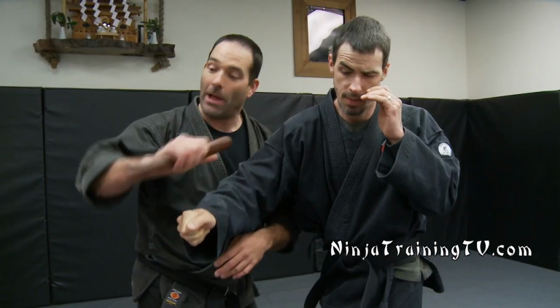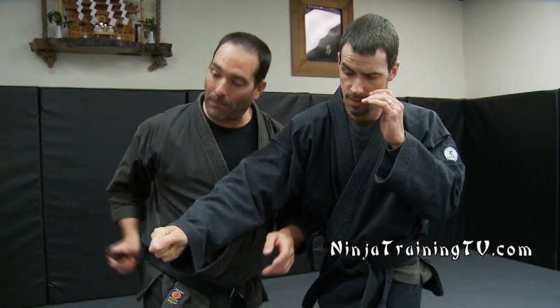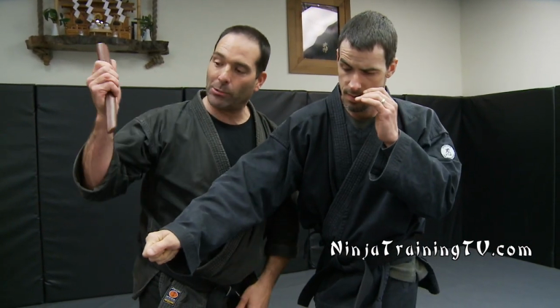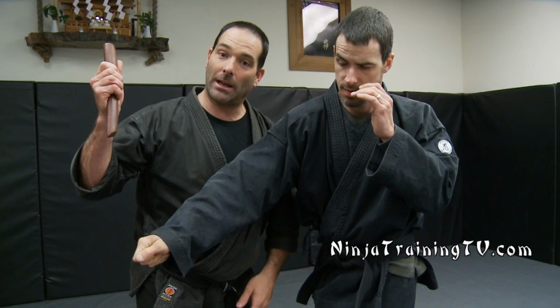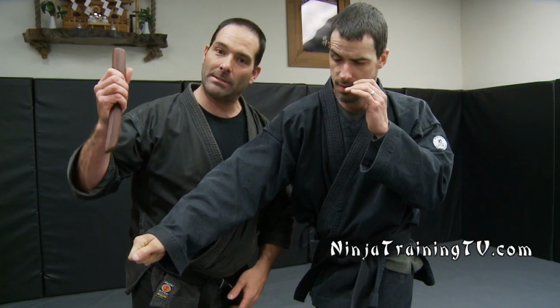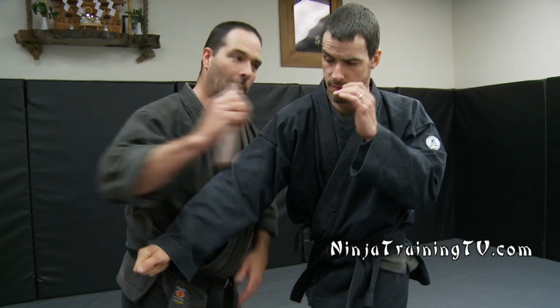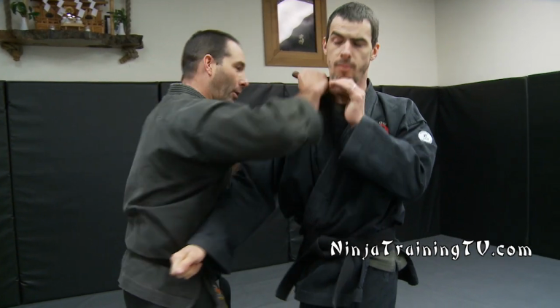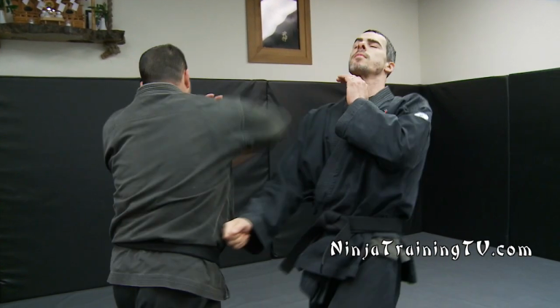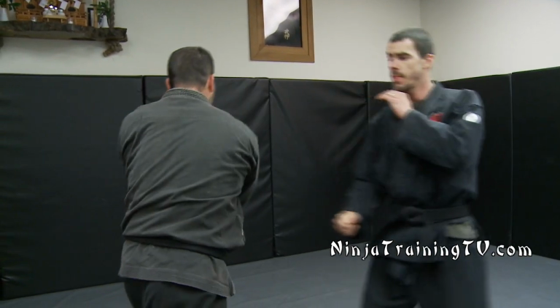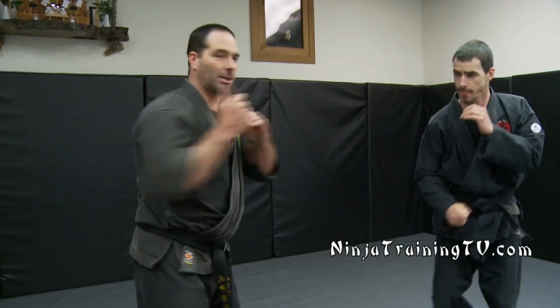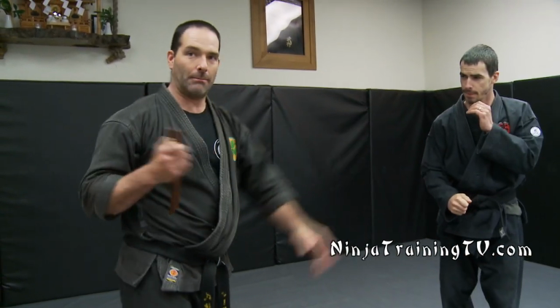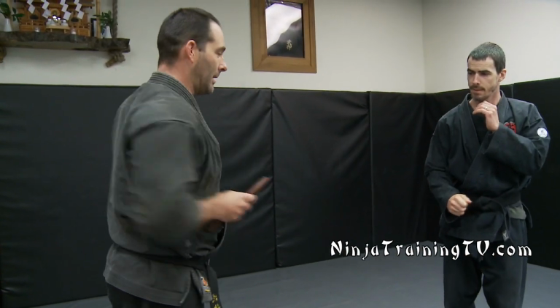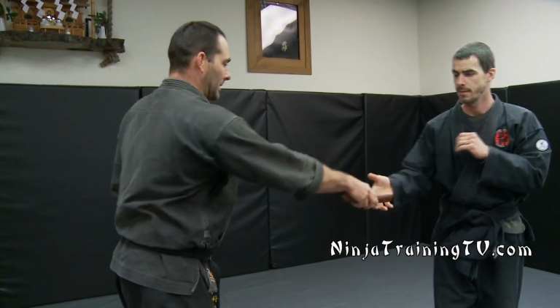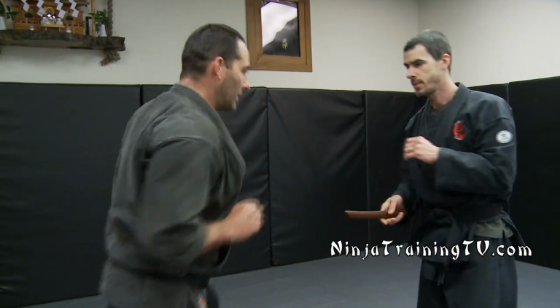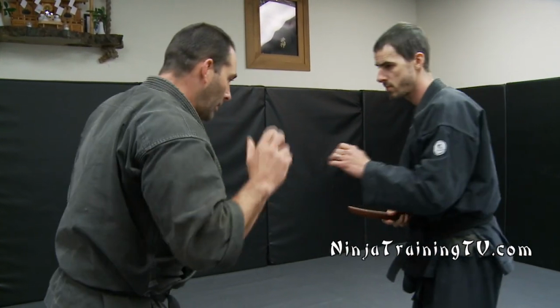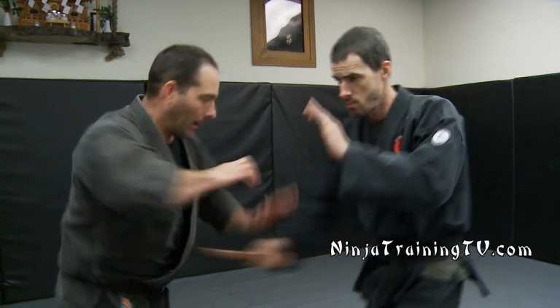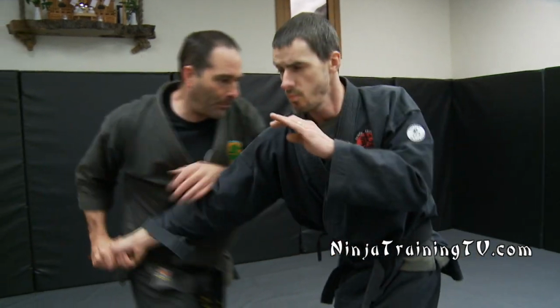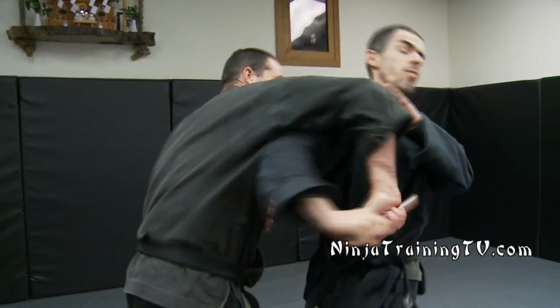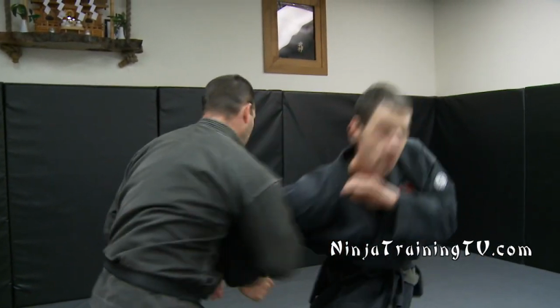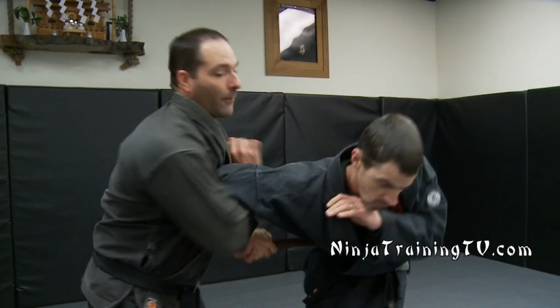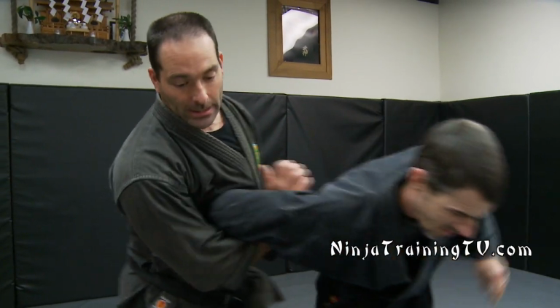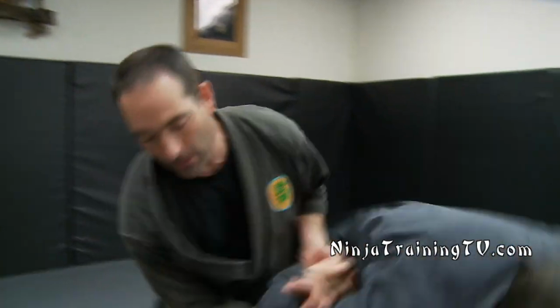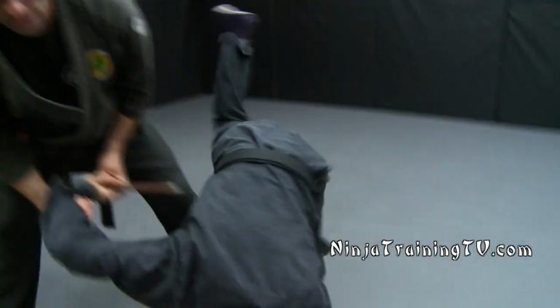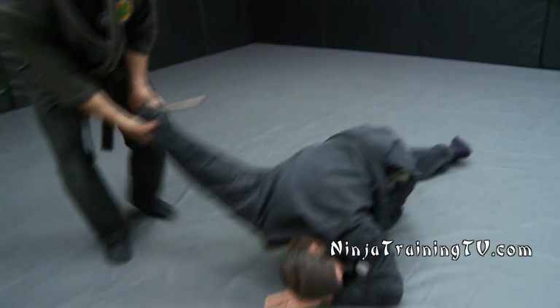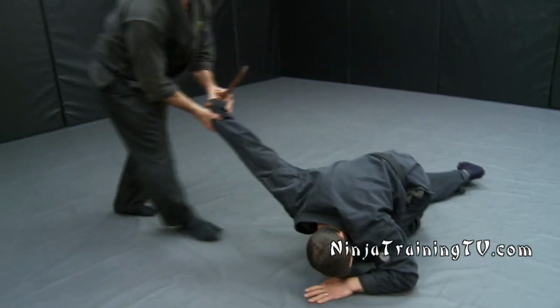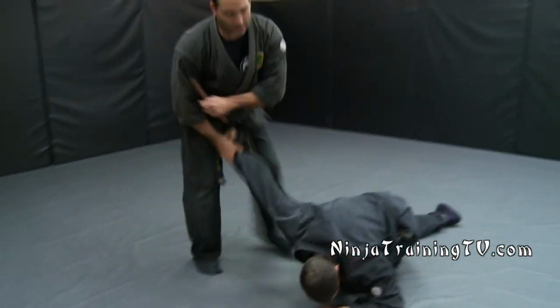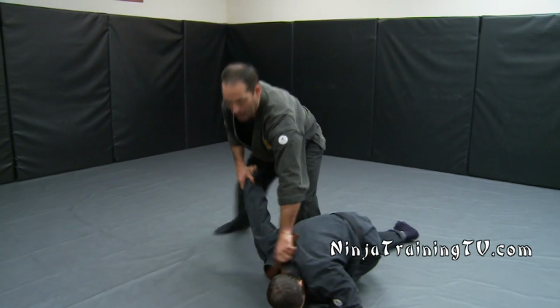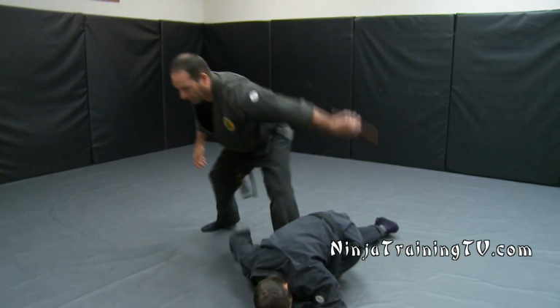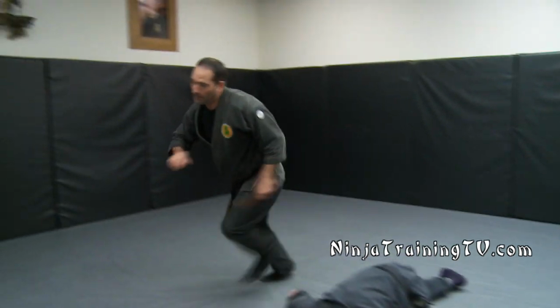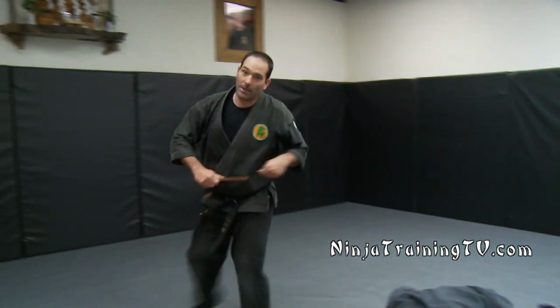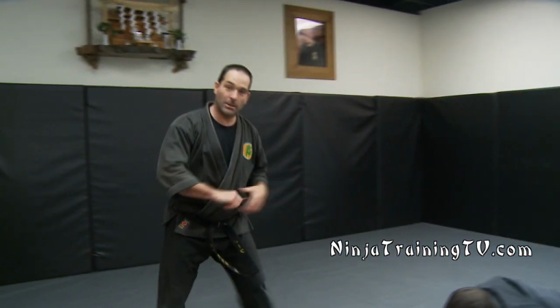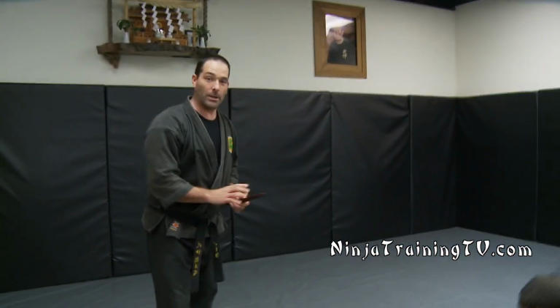As I pop and twist, the knife comes out and I've already got a backslash coming back in on the person. If it doesn't come out you can also turn and twist and go with the flow — sometimes you've got to do it.